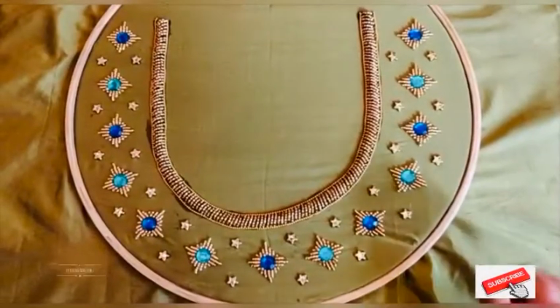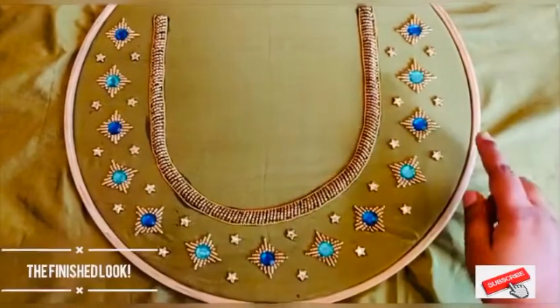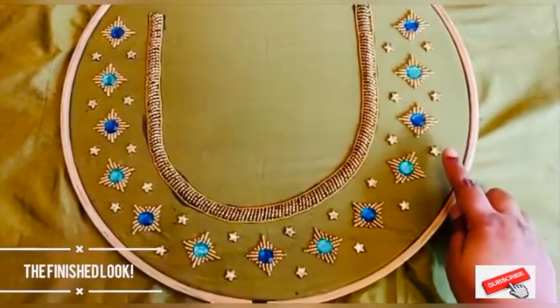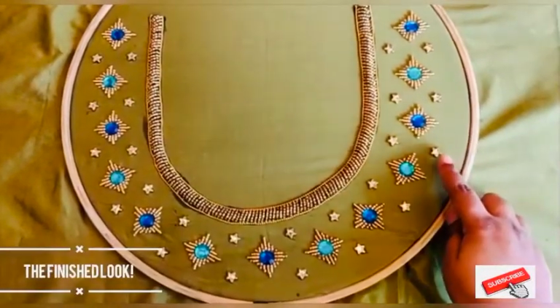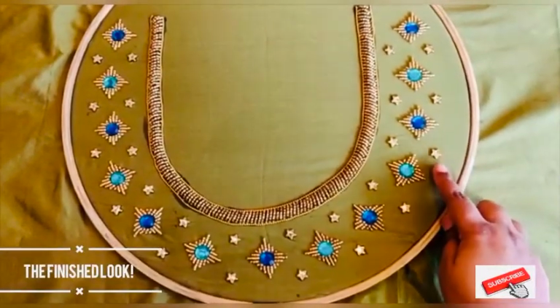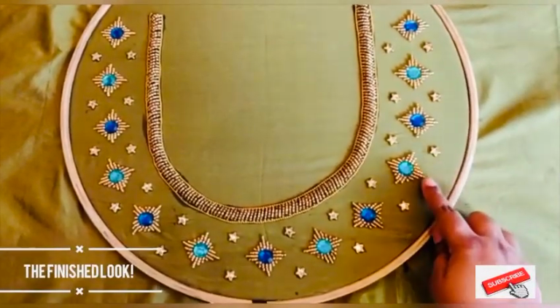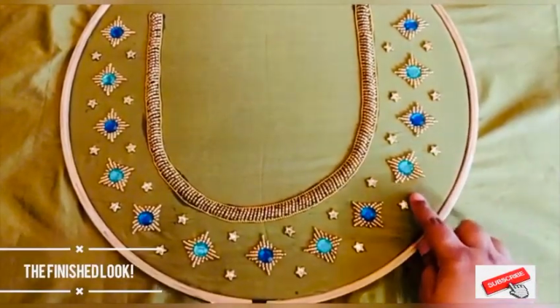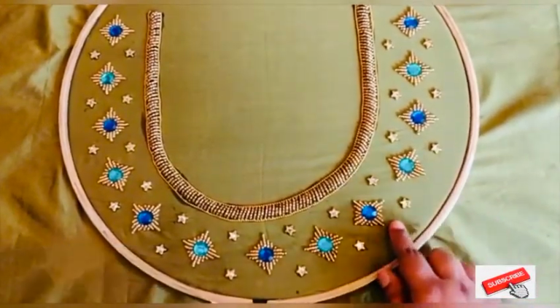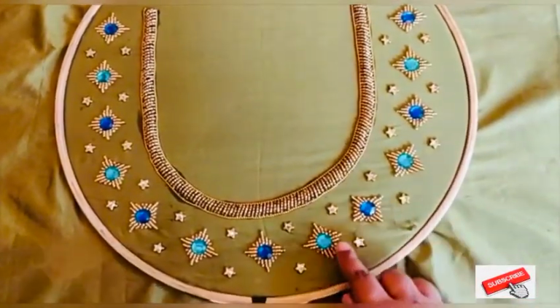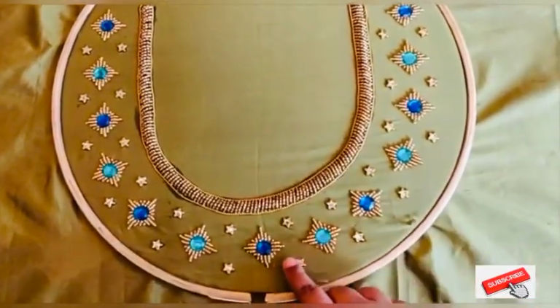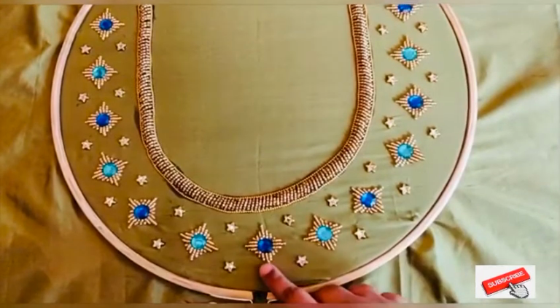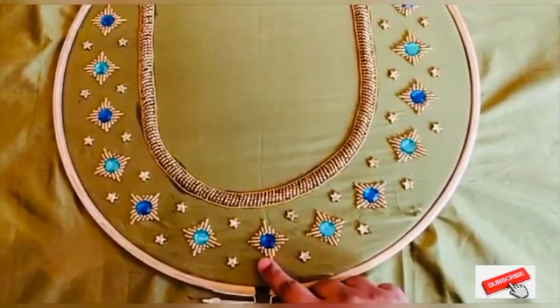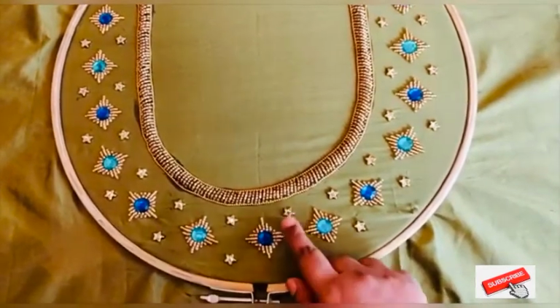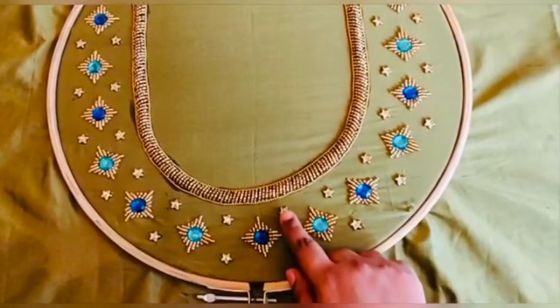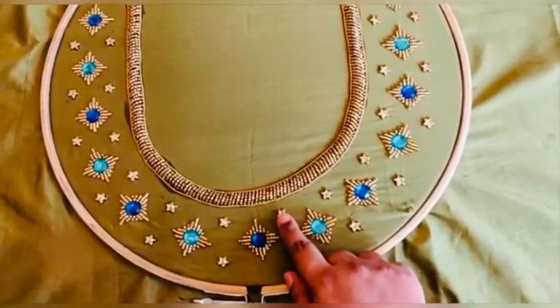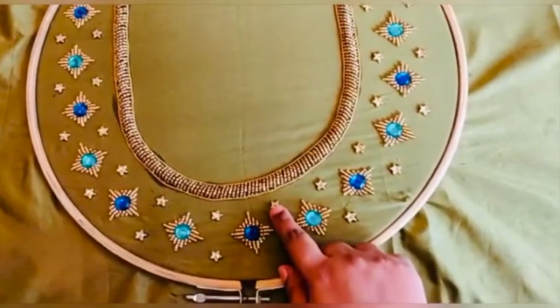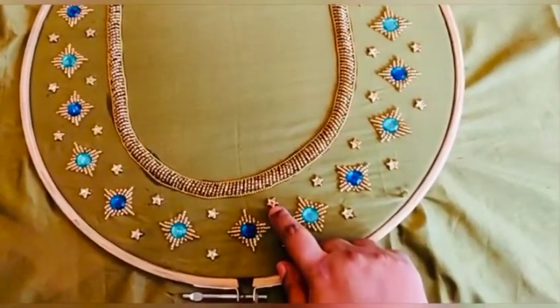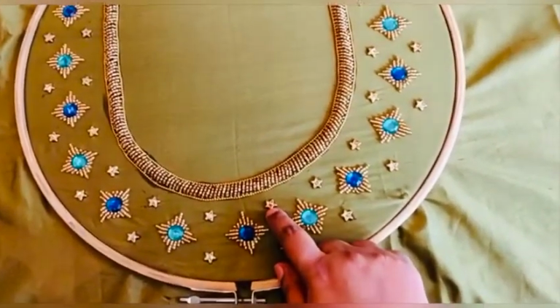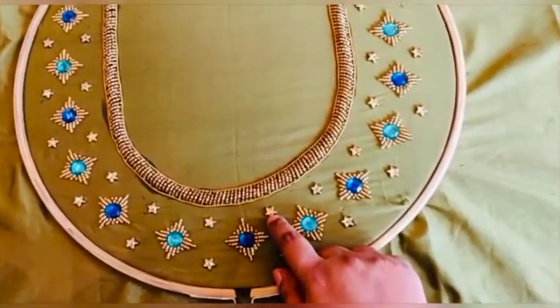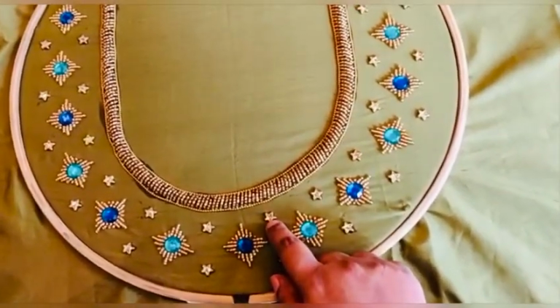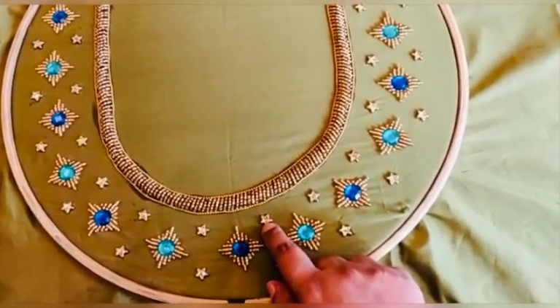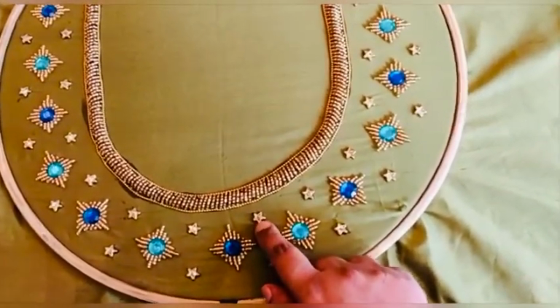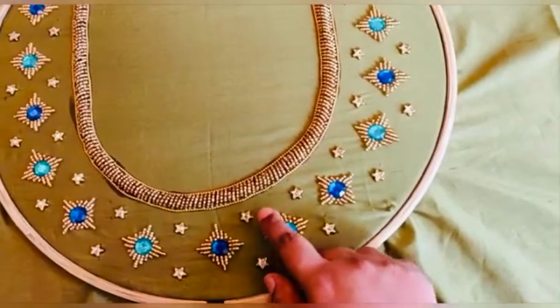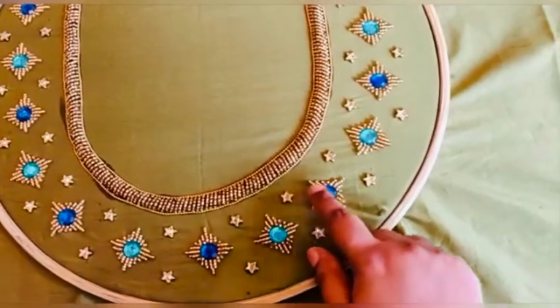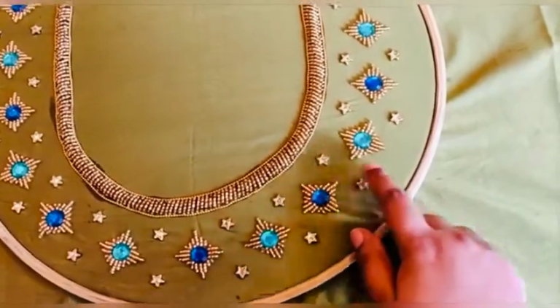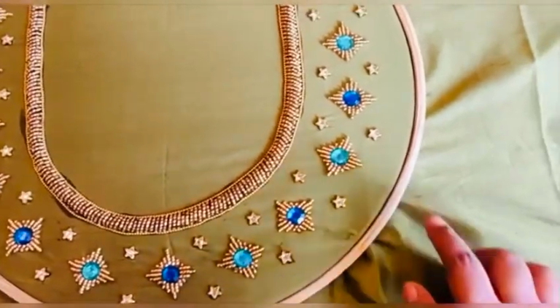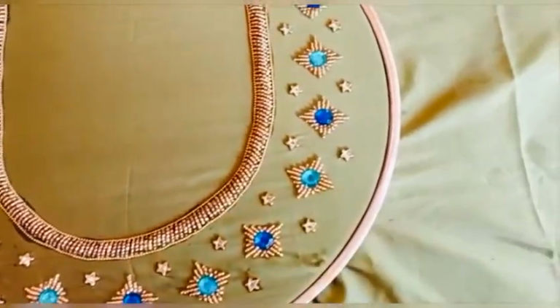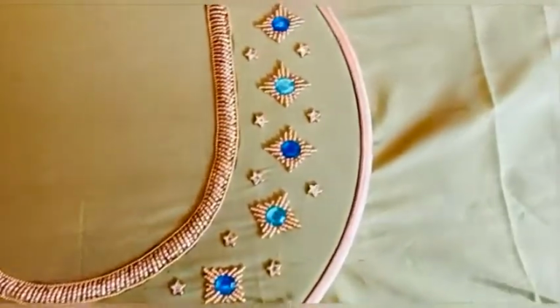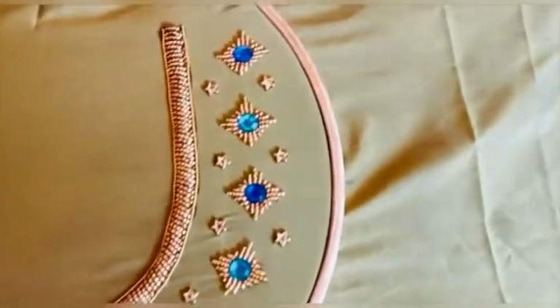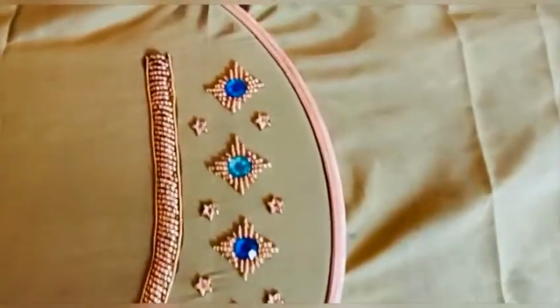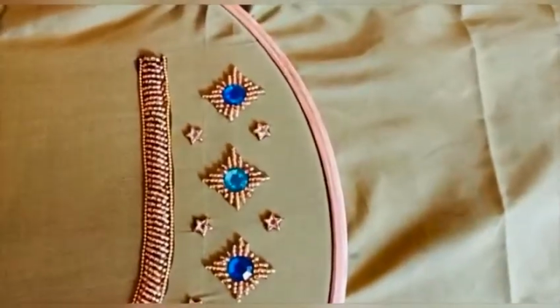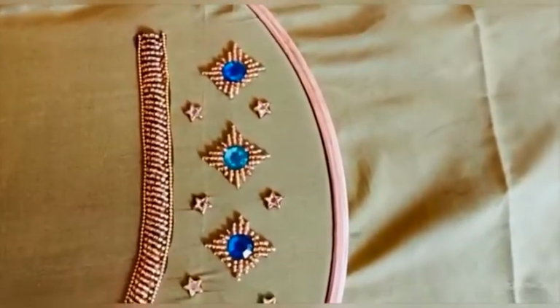After completing all the booties, the design will look like this. In between I have stuck the other star kundans, and here you can see the design.